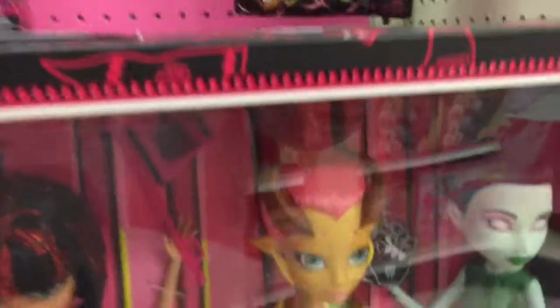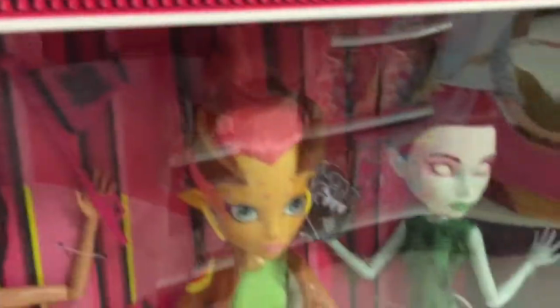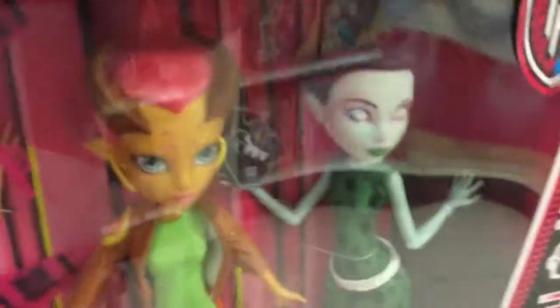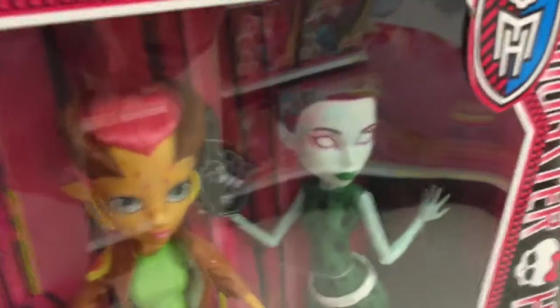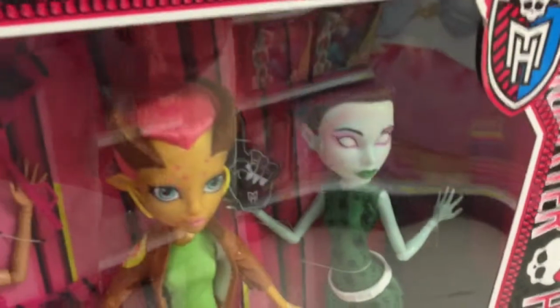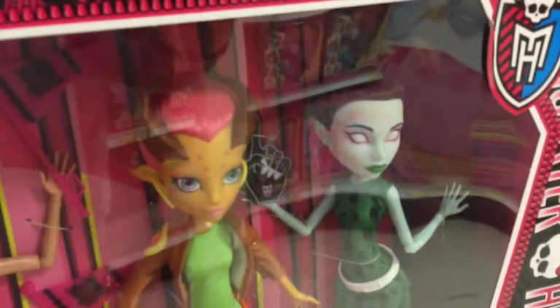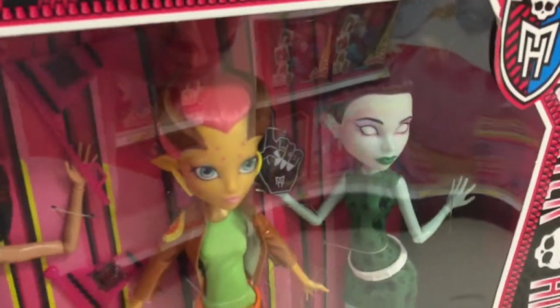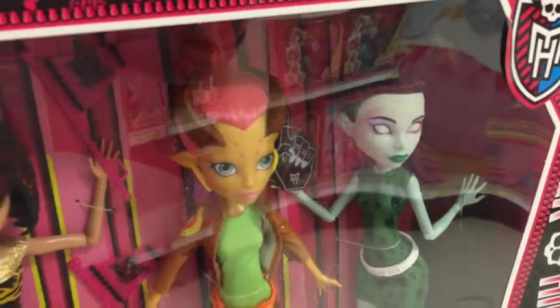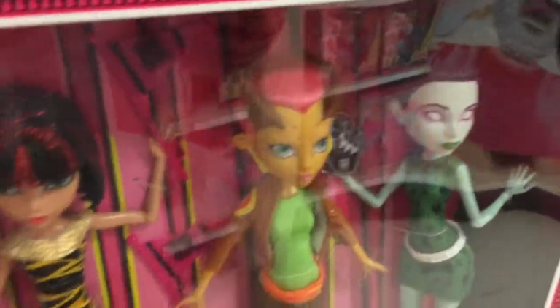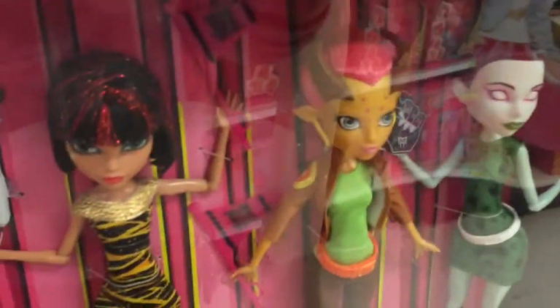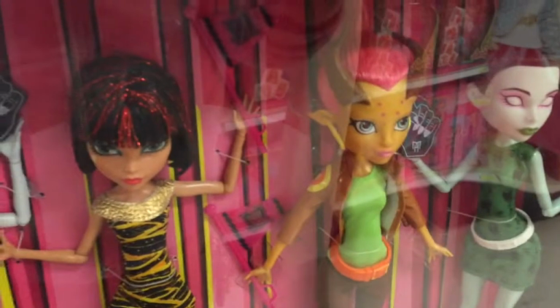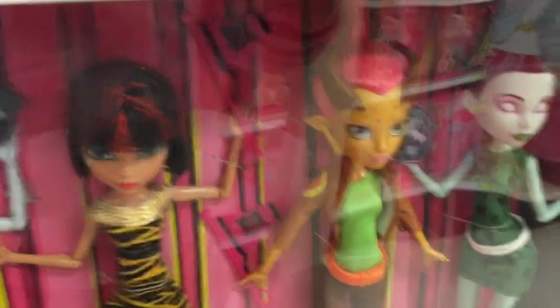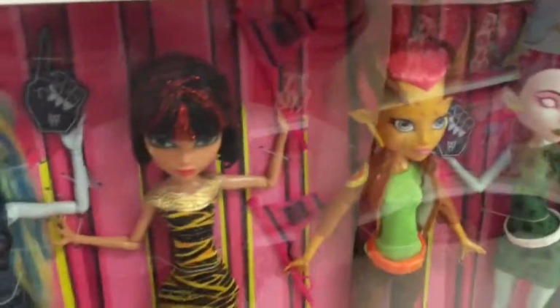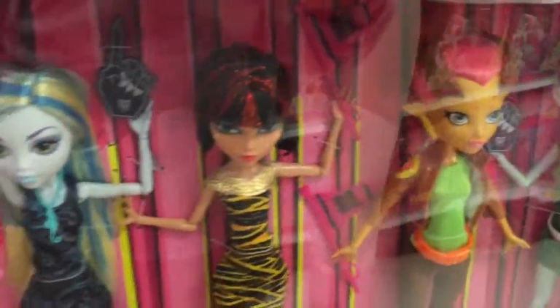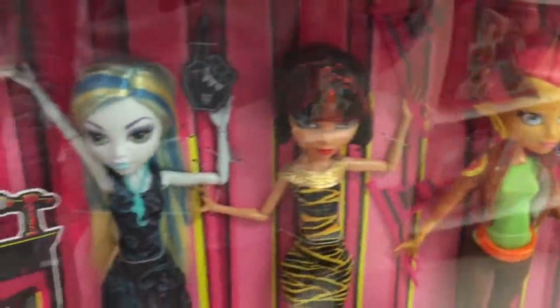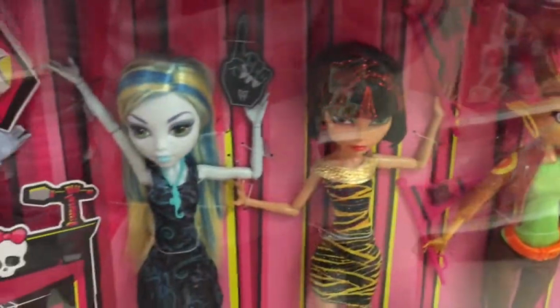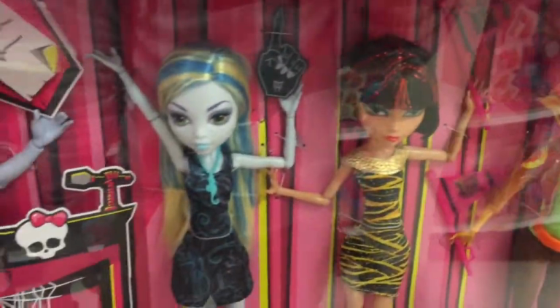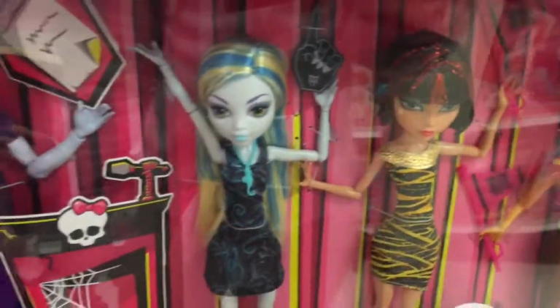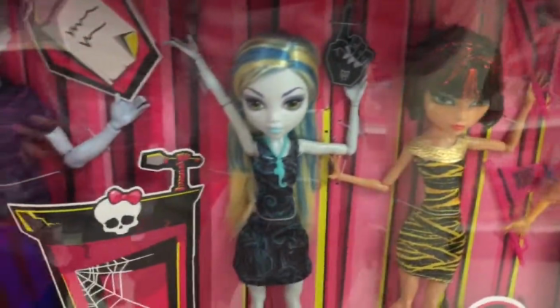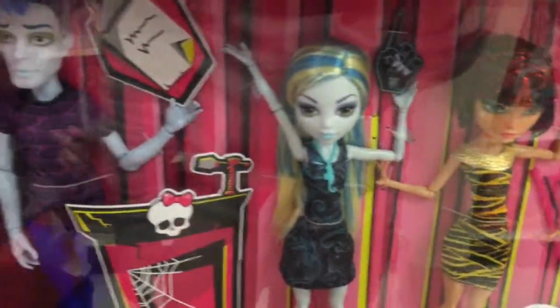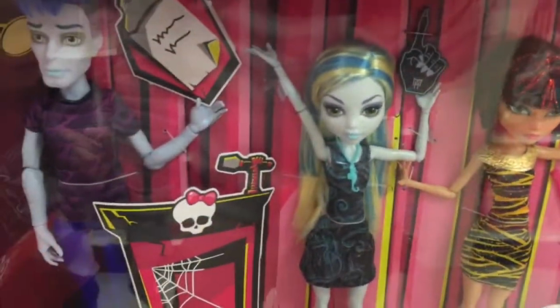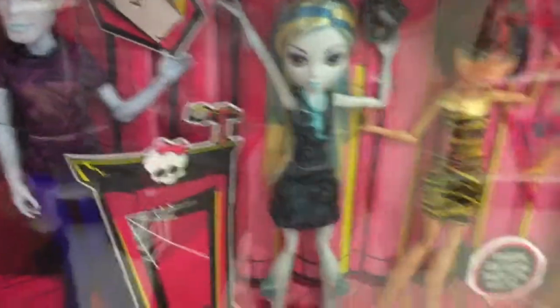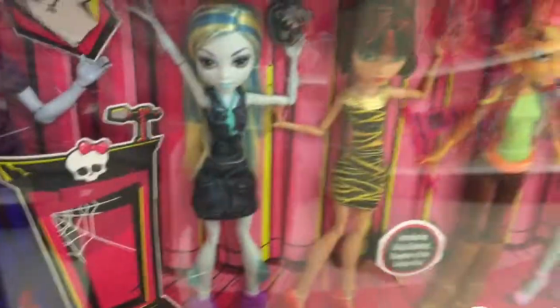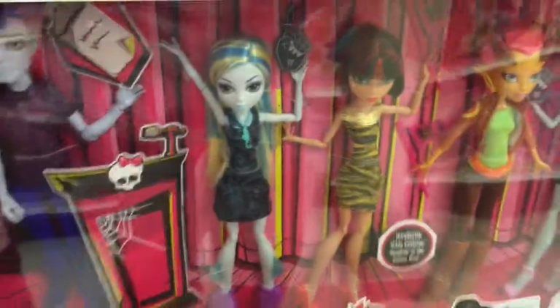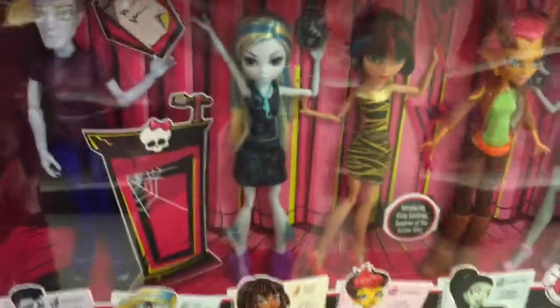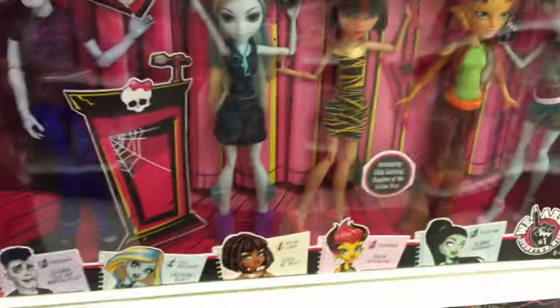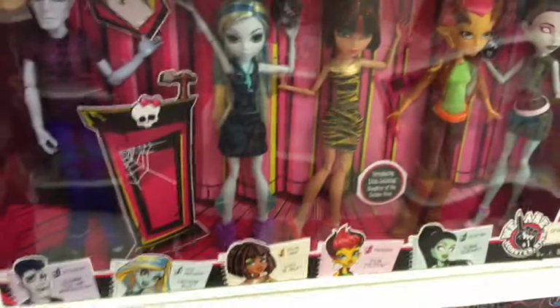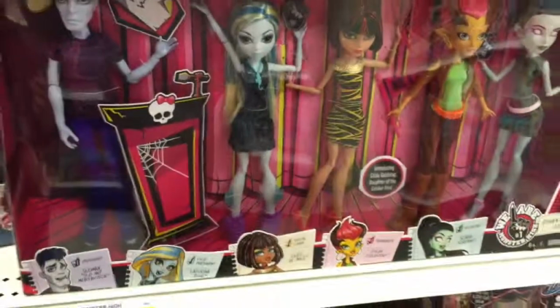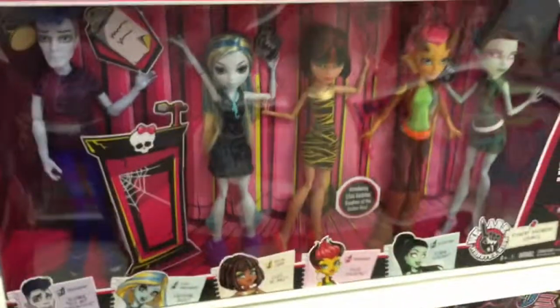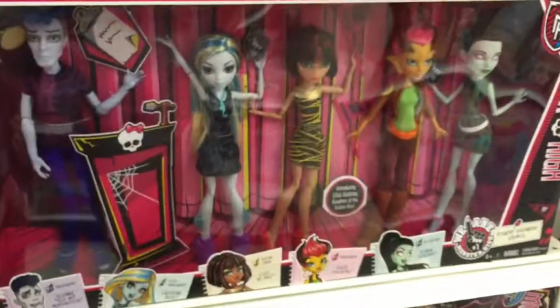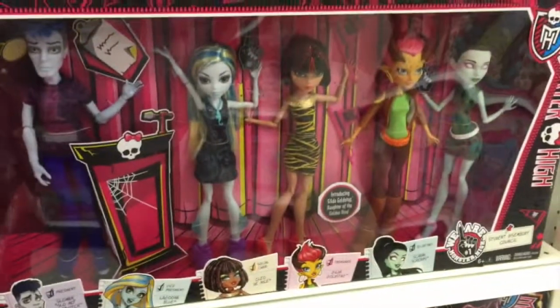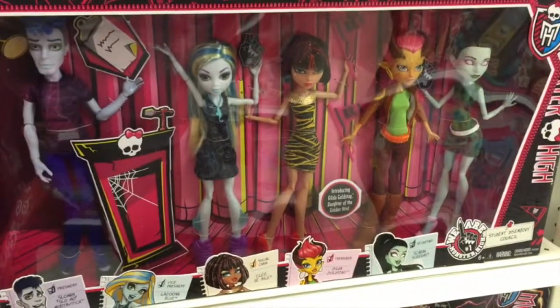And they are so cool. I love Monster High so much. You get five dolls in the set, and I think it's a great addition to your Monster High collection. Once again, student disembodied council.